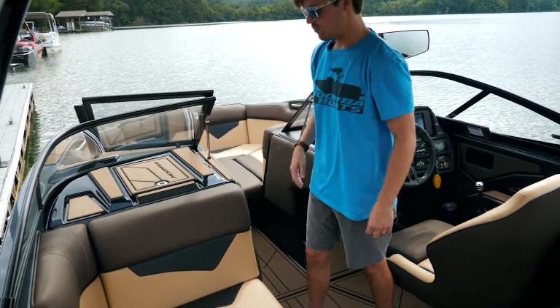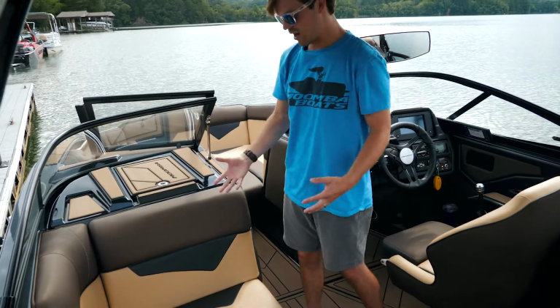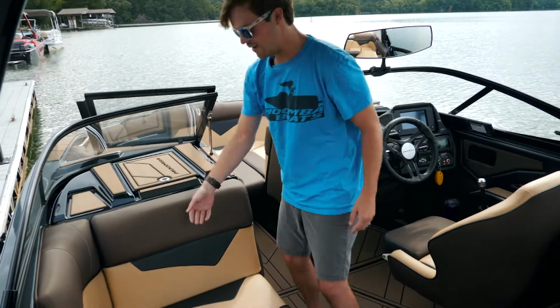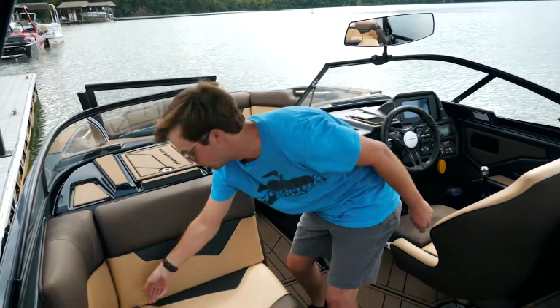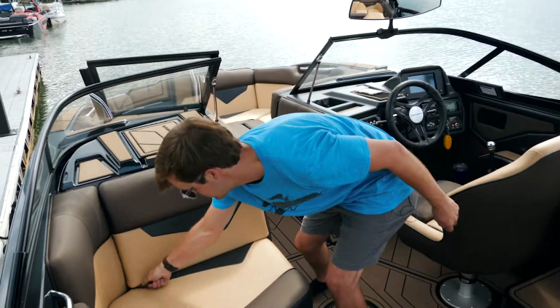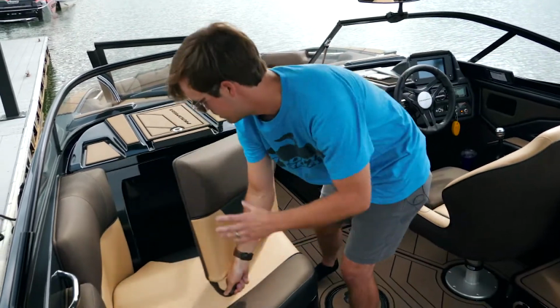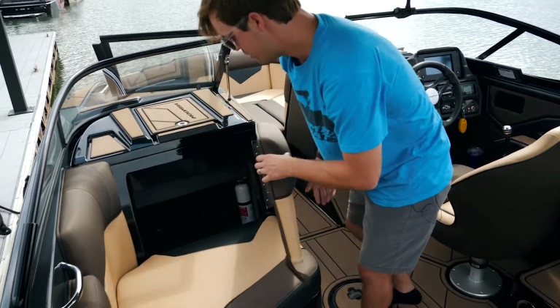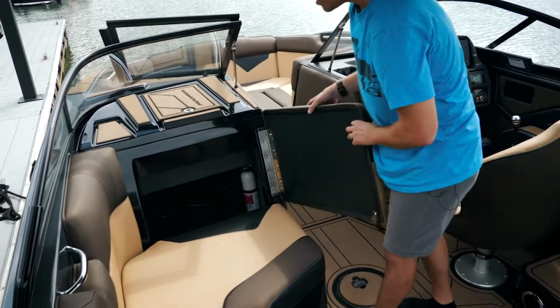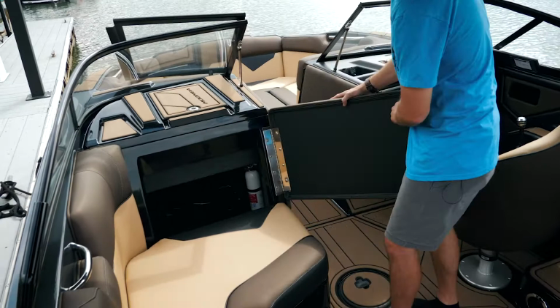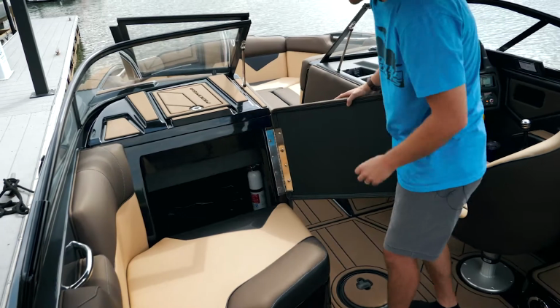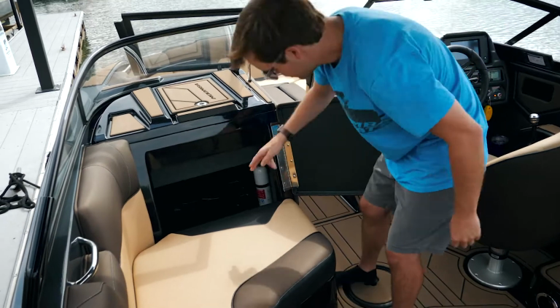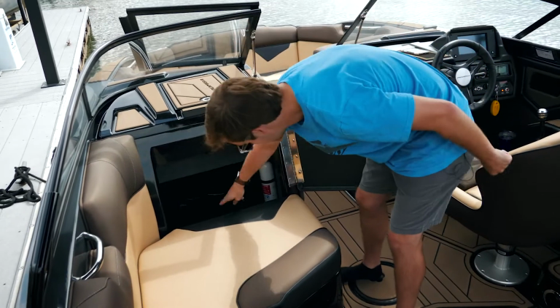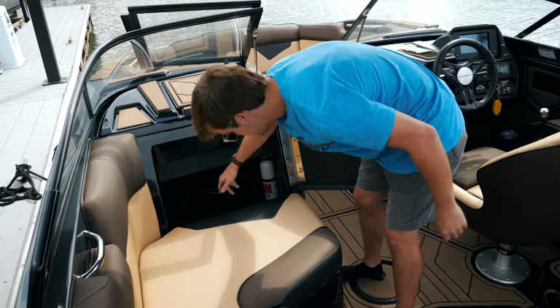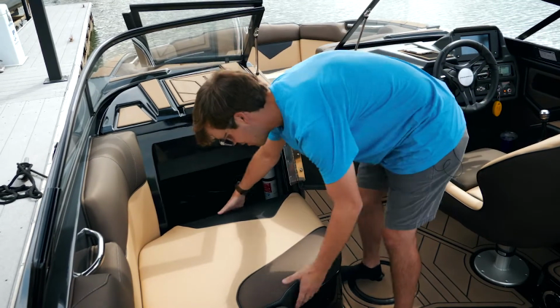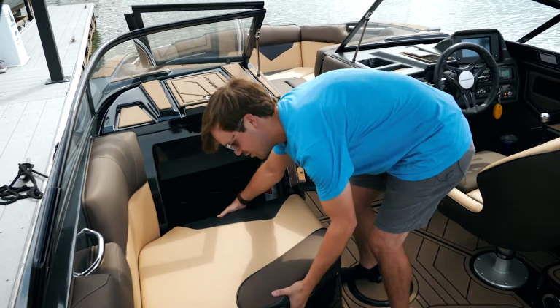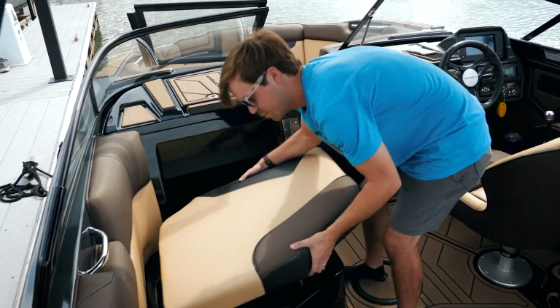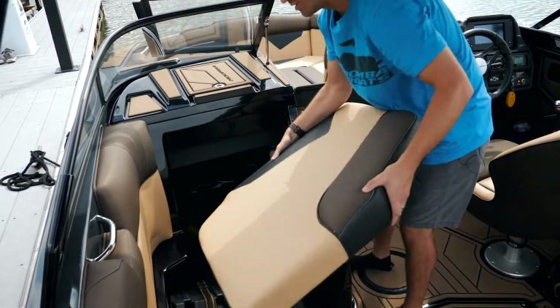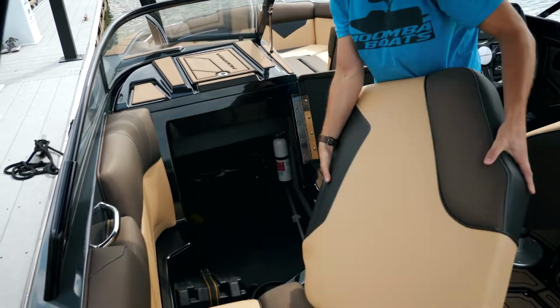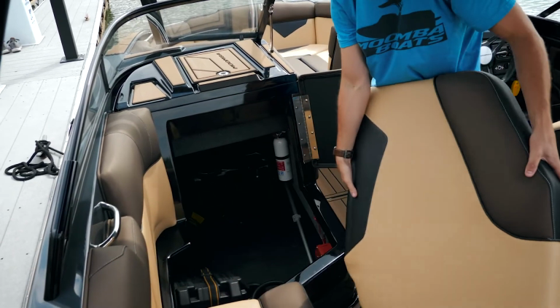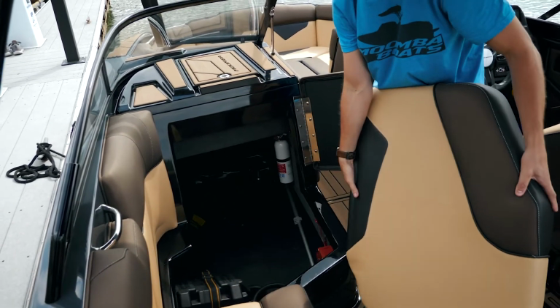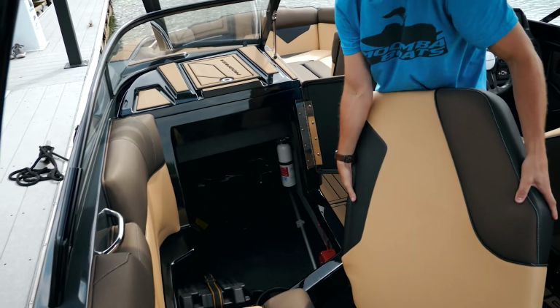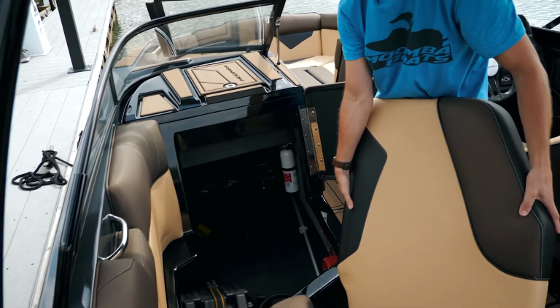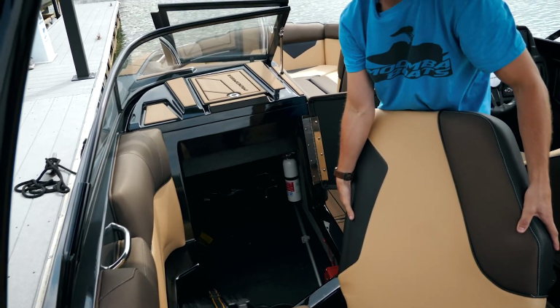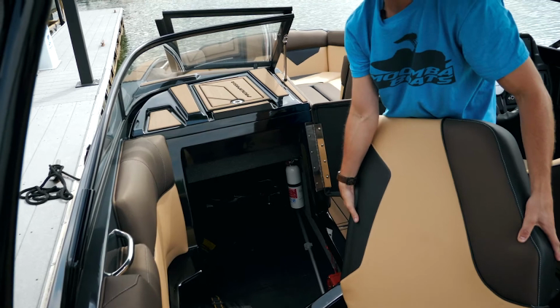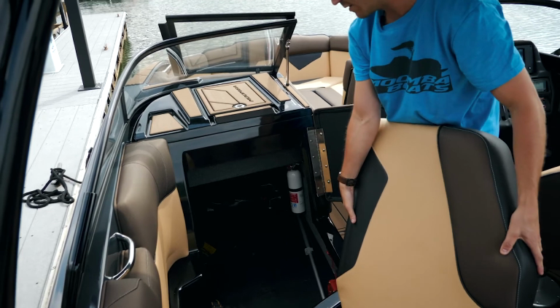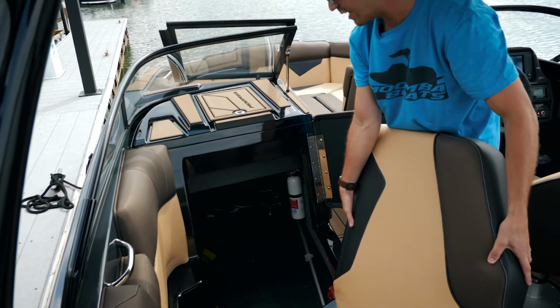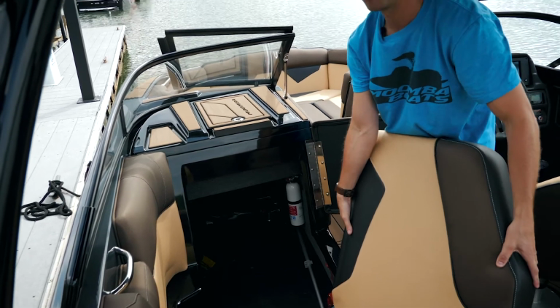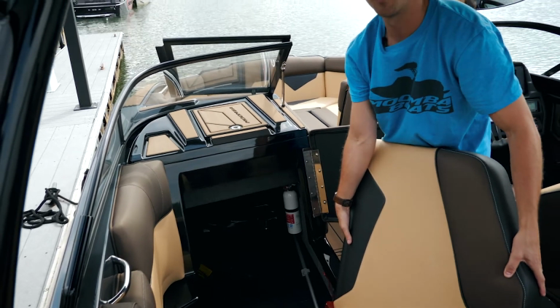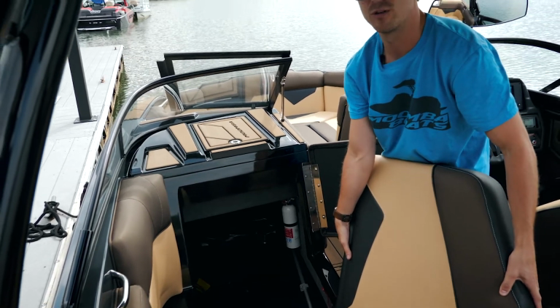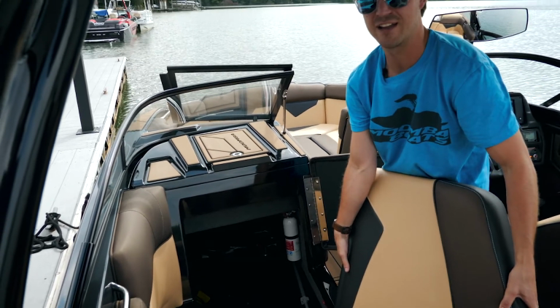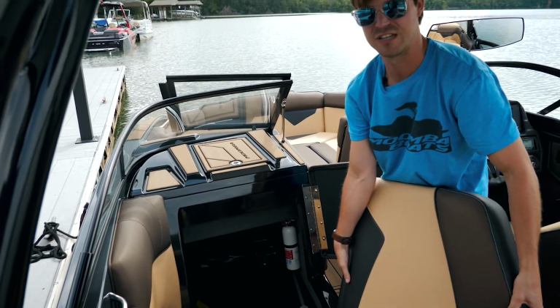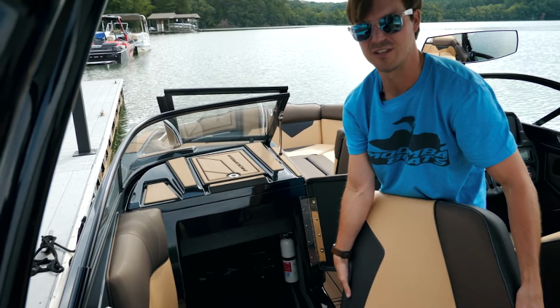Moving on, you have storage in your OB area that goes all the way up into the bow. You can also pull this seat out here and have even more storage — you can see lots of room for boards, jackets, all types of stuff.